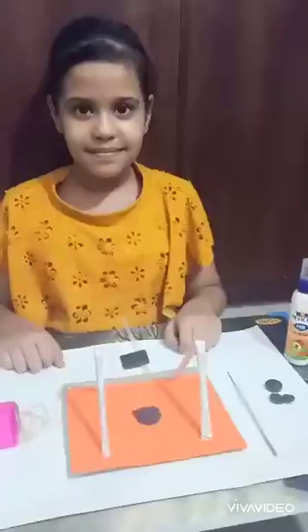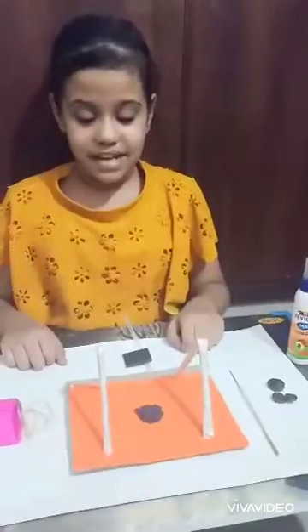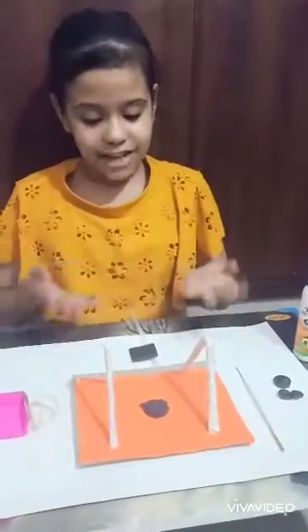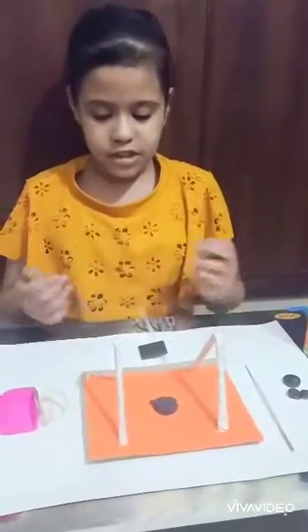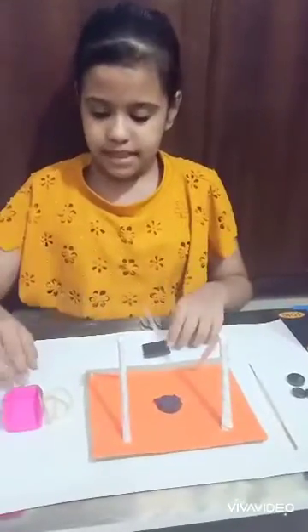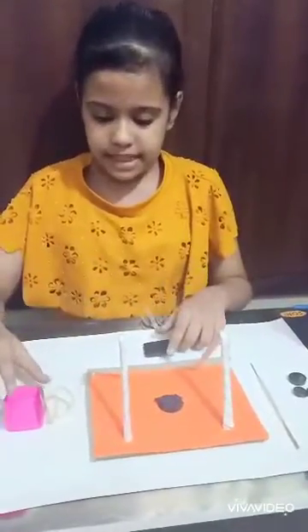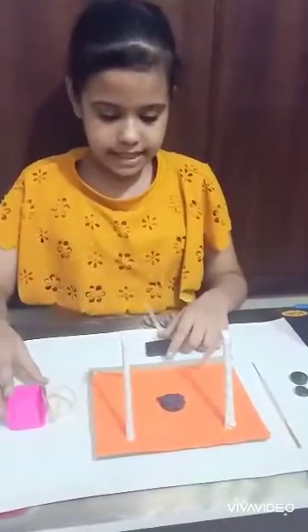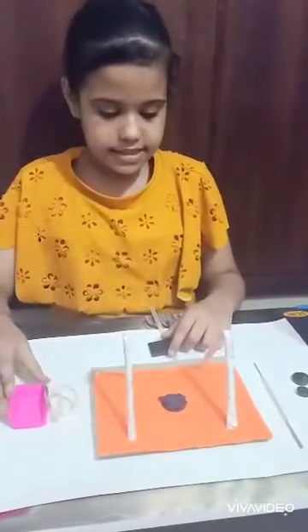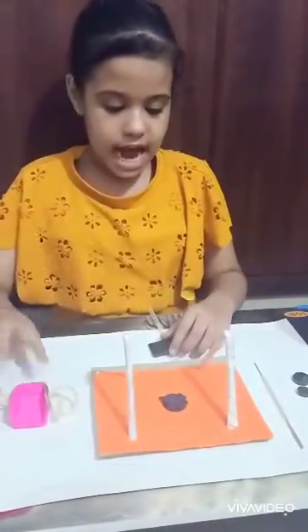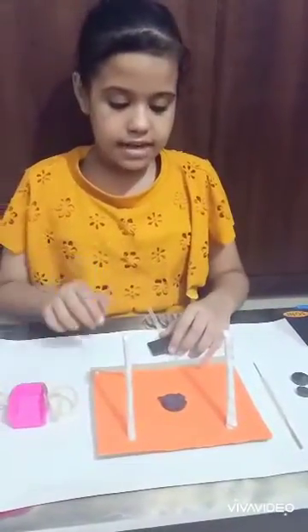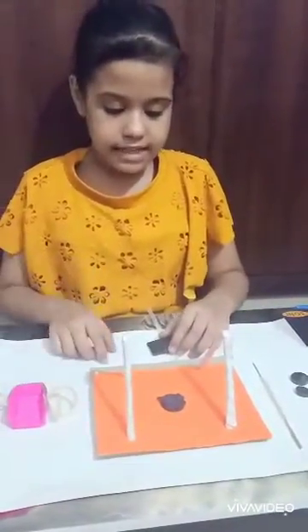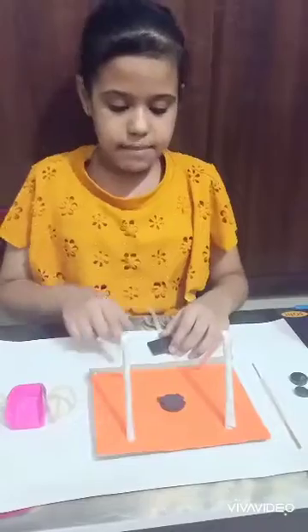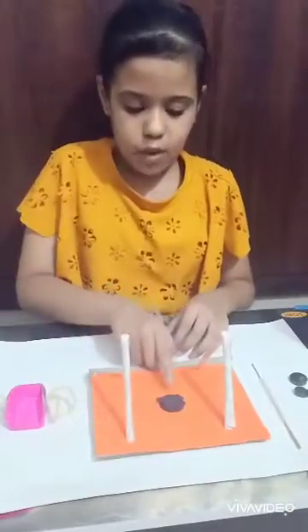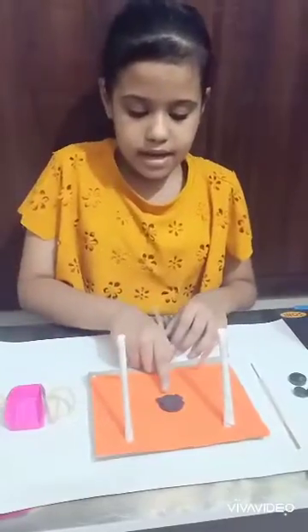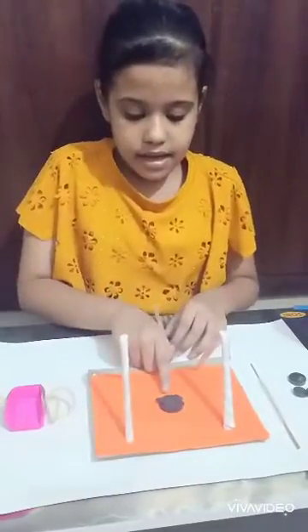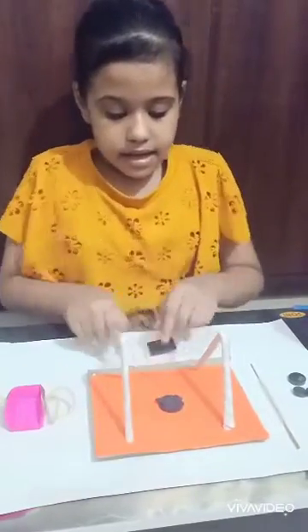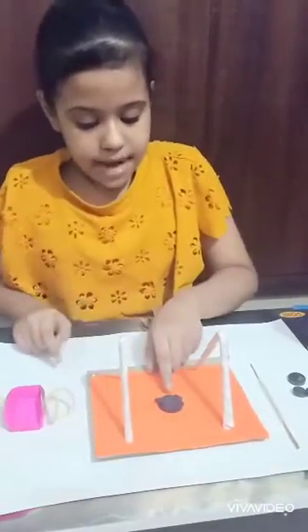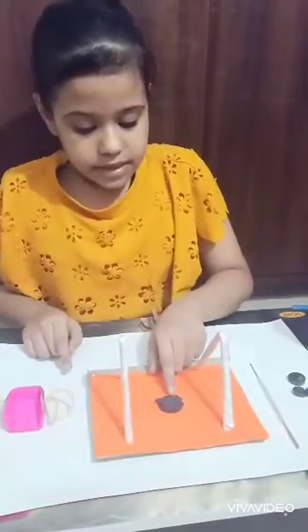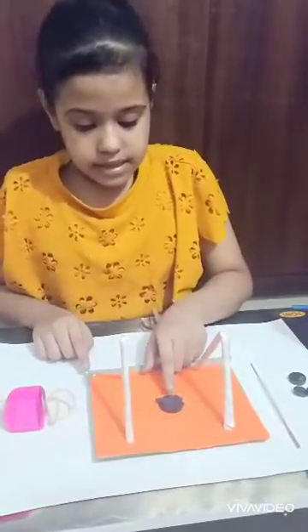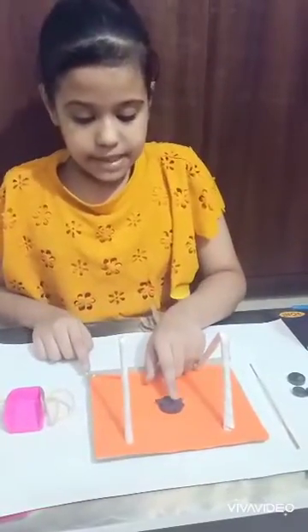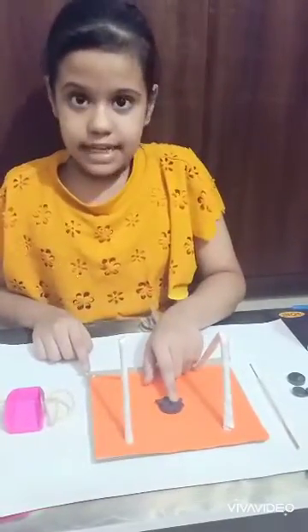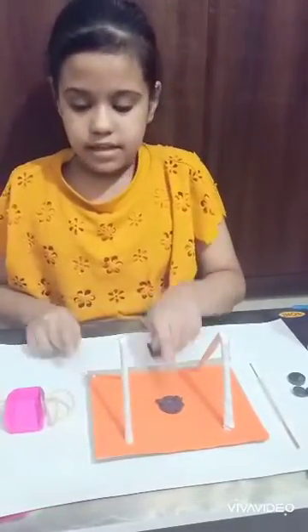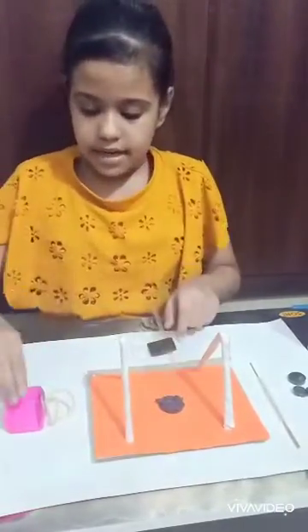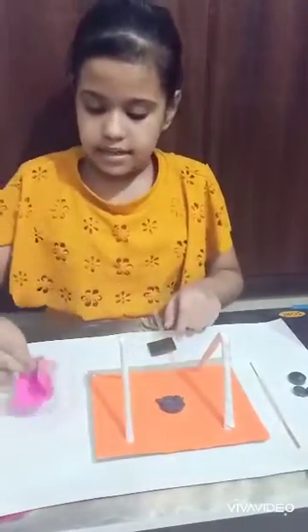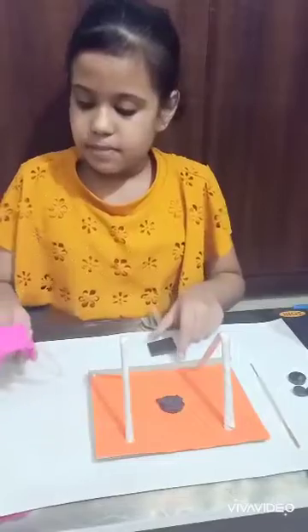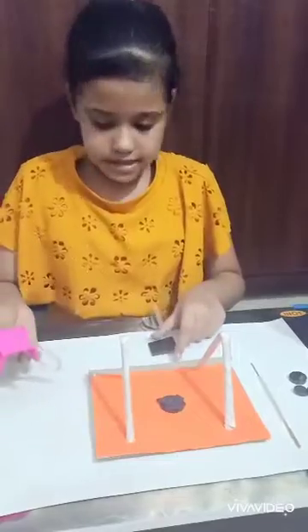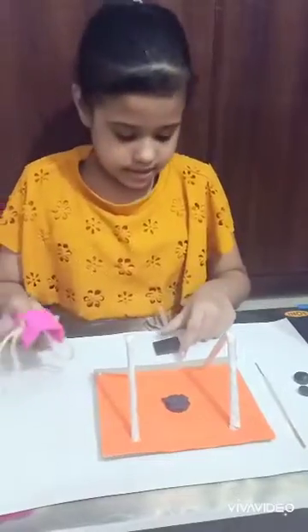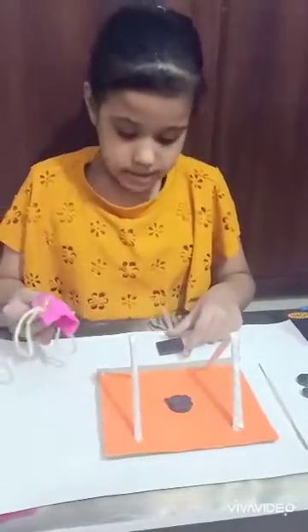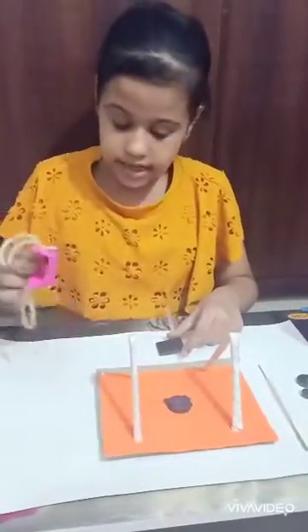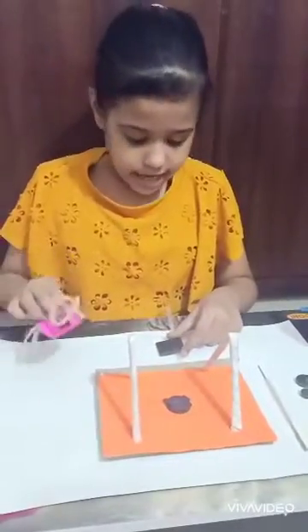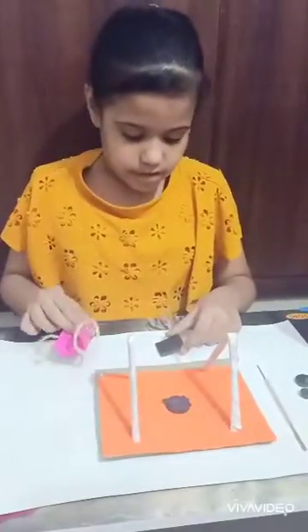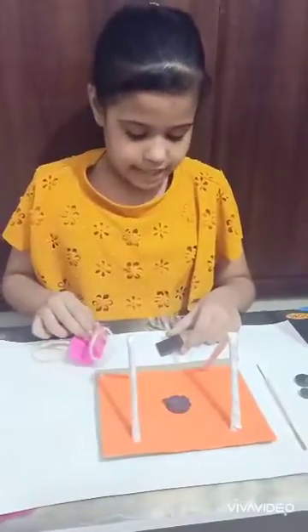Now we have to assemble these things like this. The next step is one magnet will be pasted here and another will be pasted here in the opposite direction.